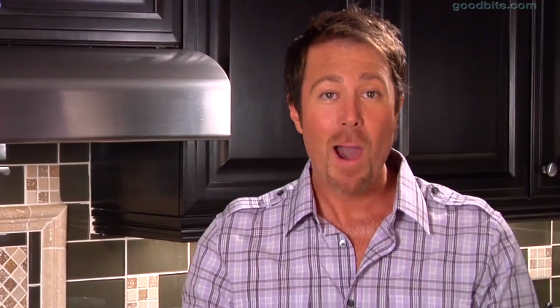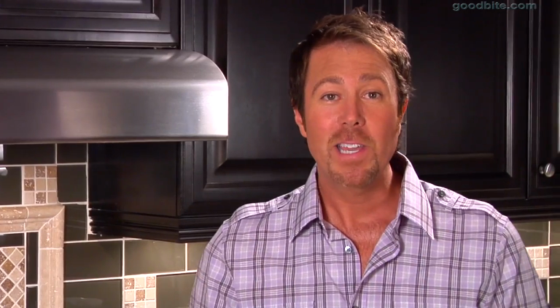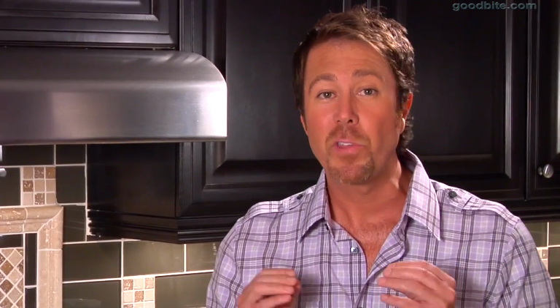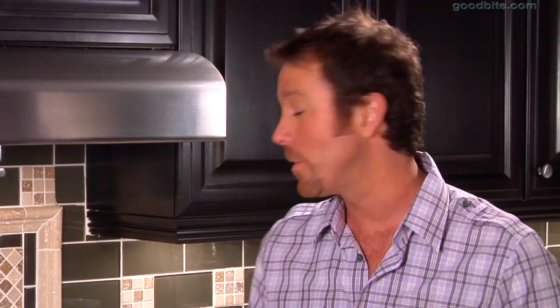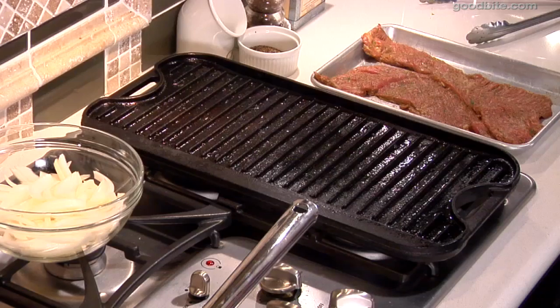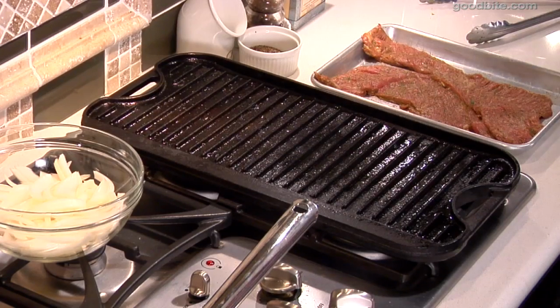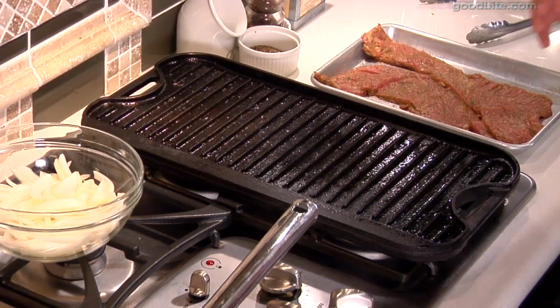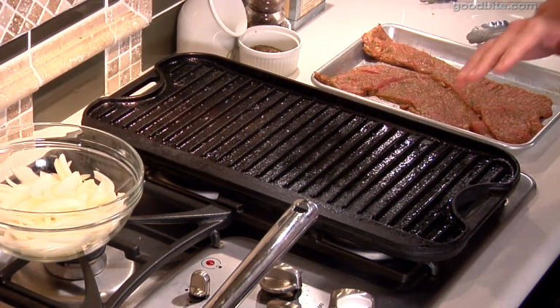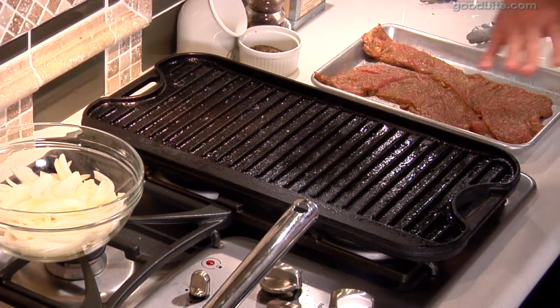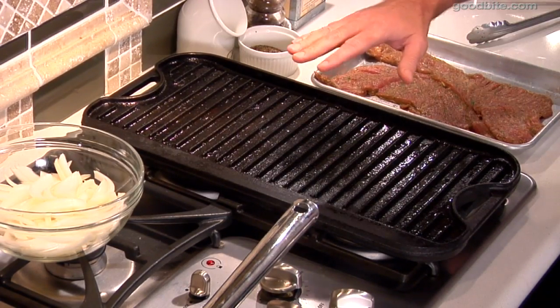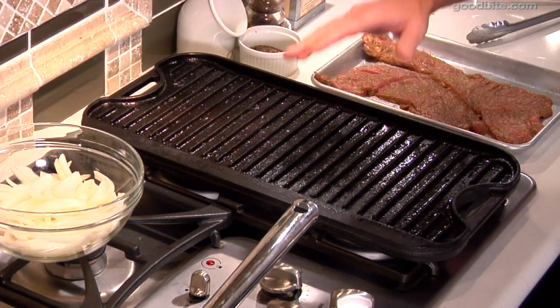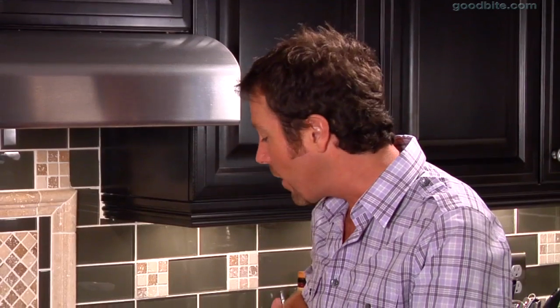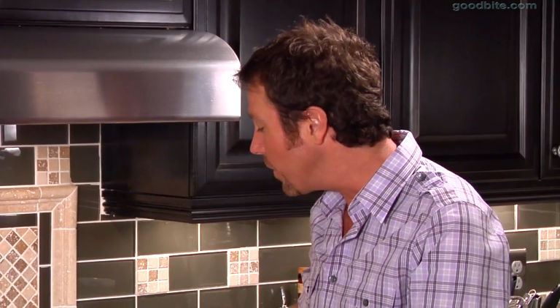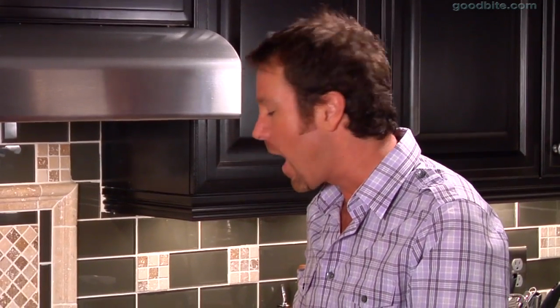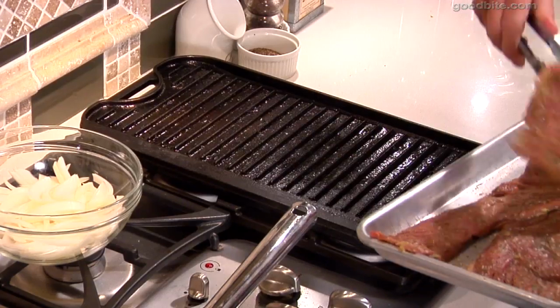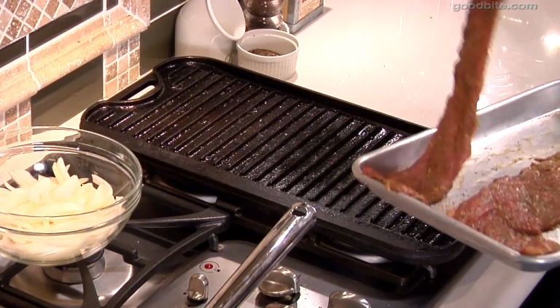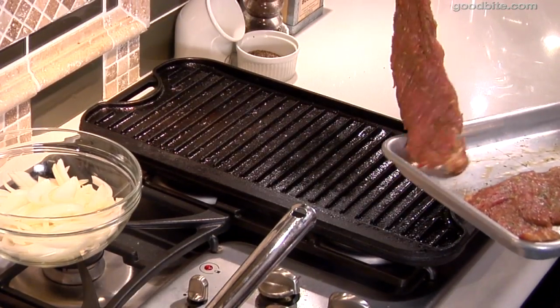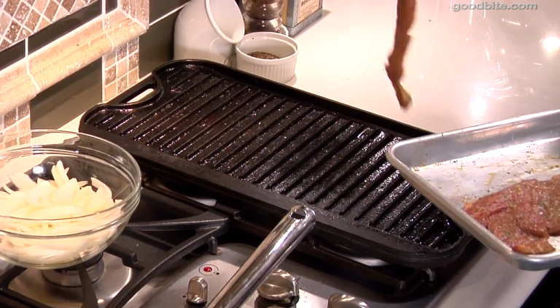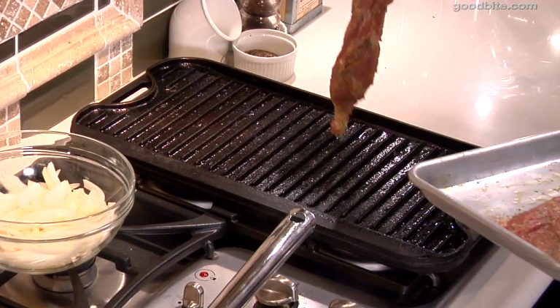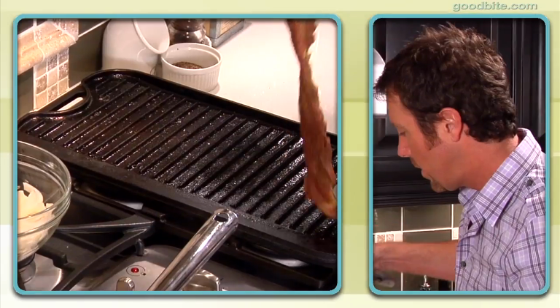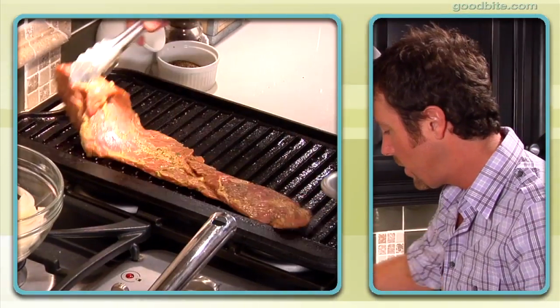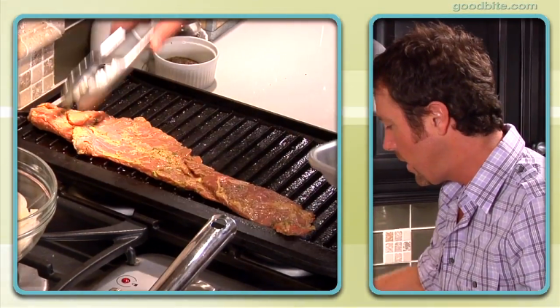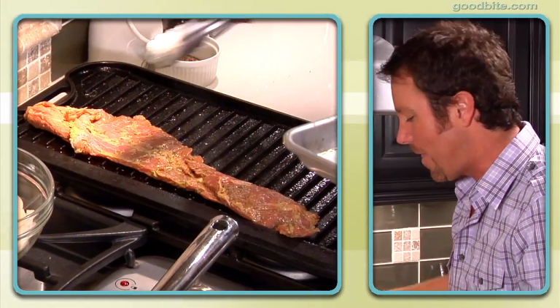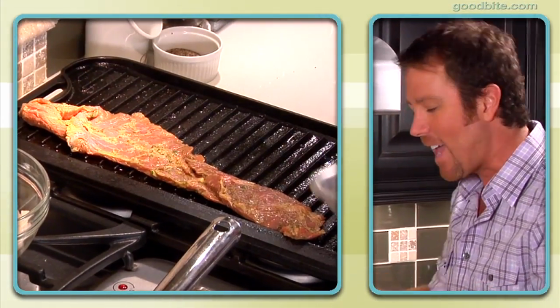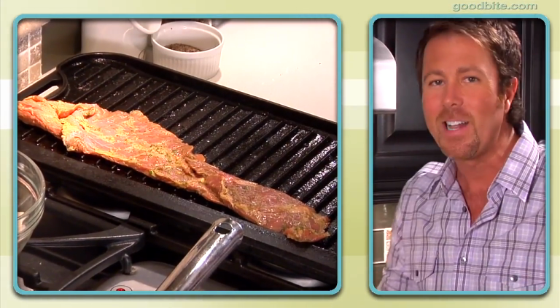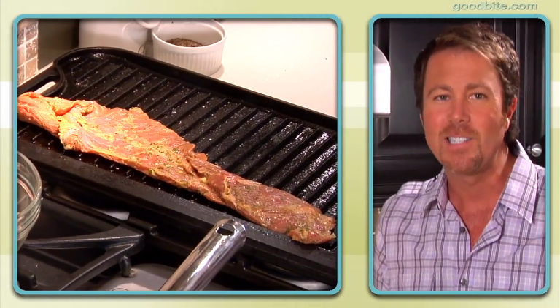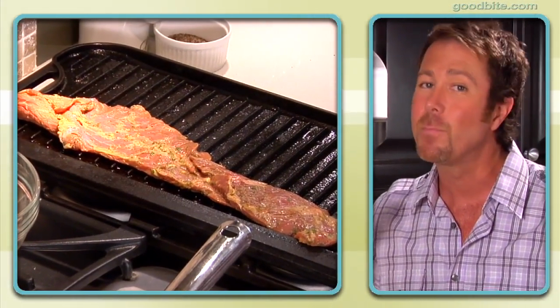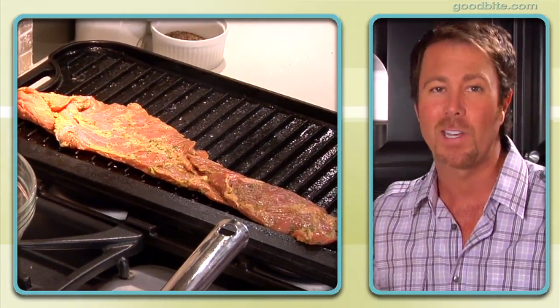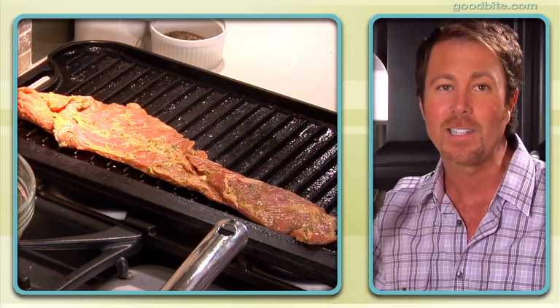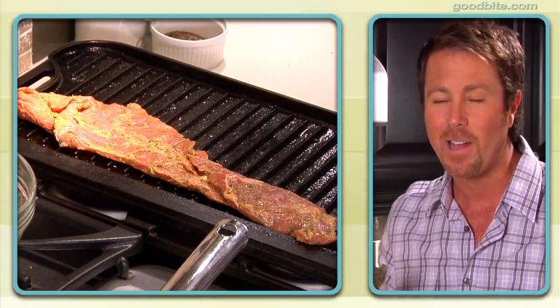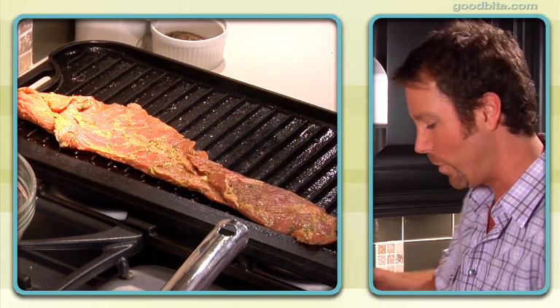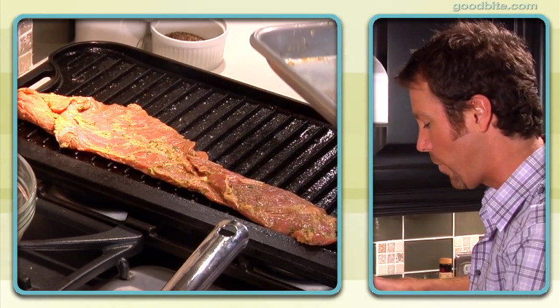So now we're going to get on with grilling the skirt steak. I've got my grill lightly oiled and I've got it really, really hot. Now I'm going to take our skirt steak — and that sound, that sizzle, that's music, and that's exactly what we're looking for.